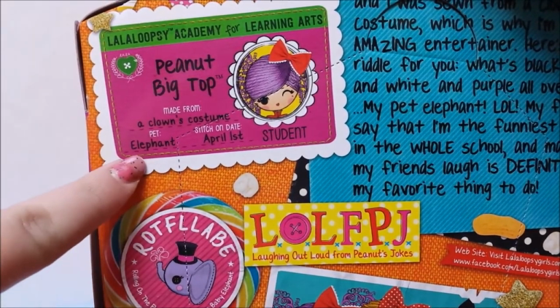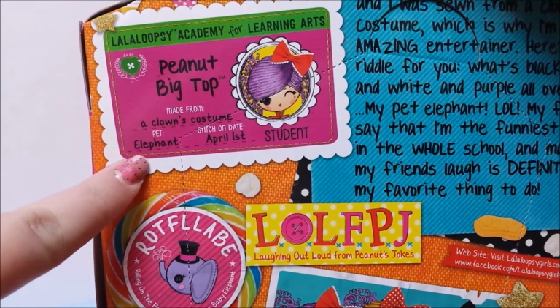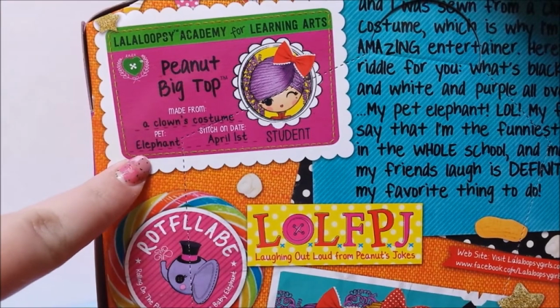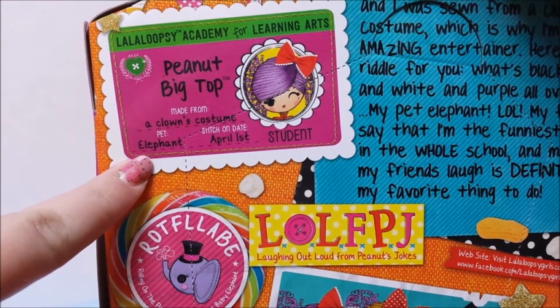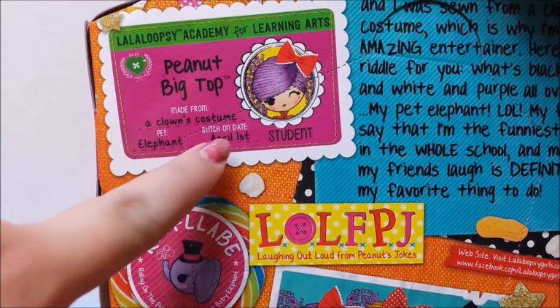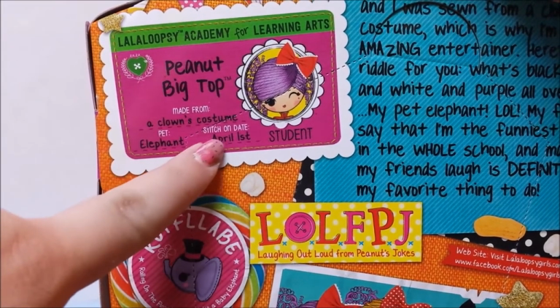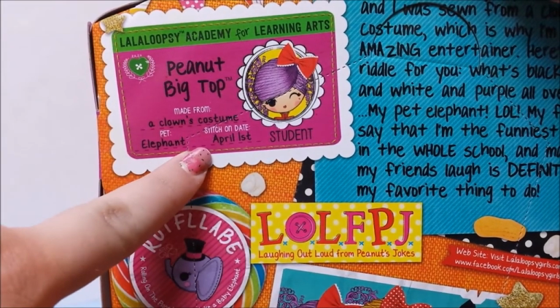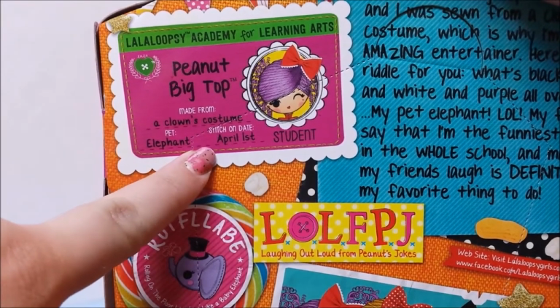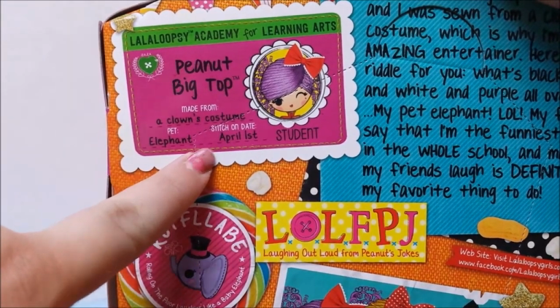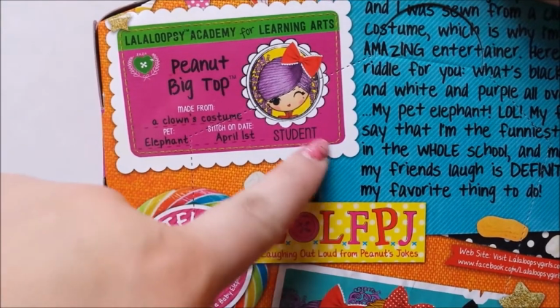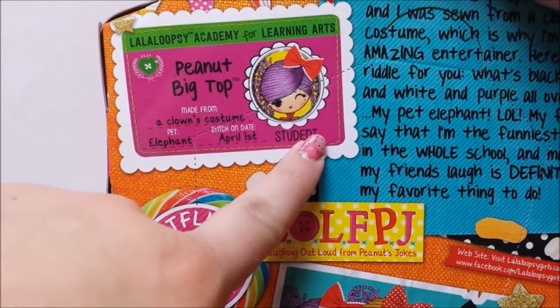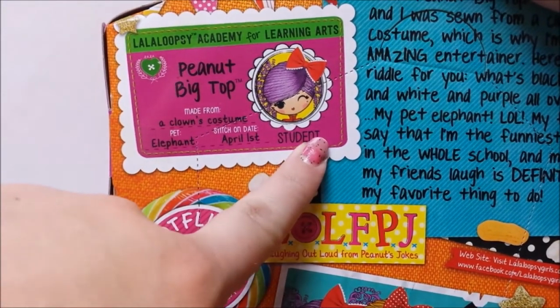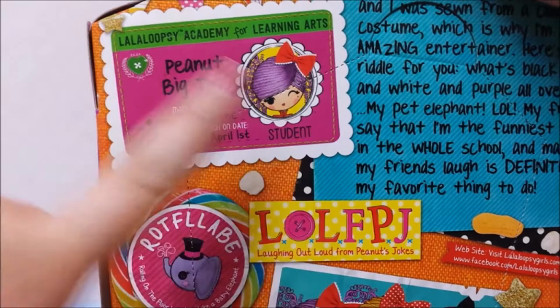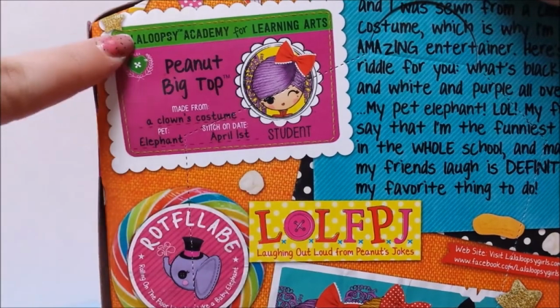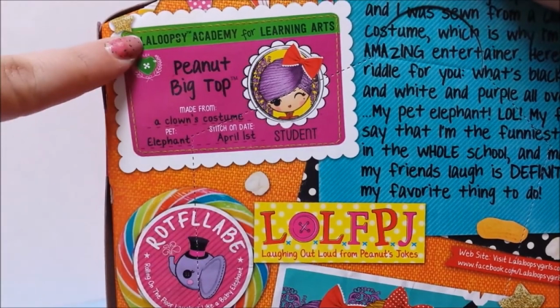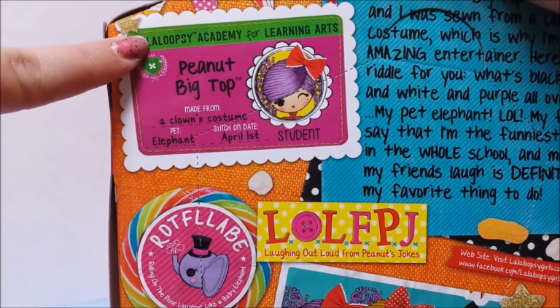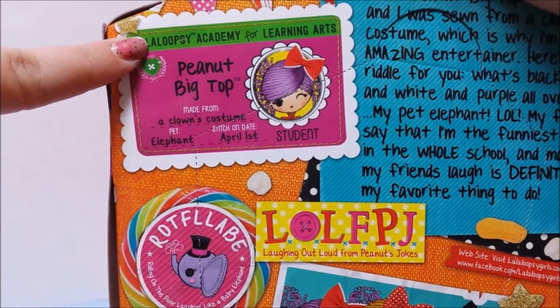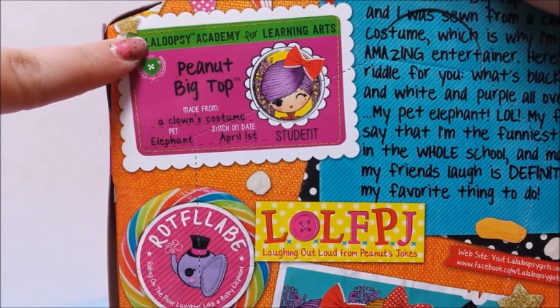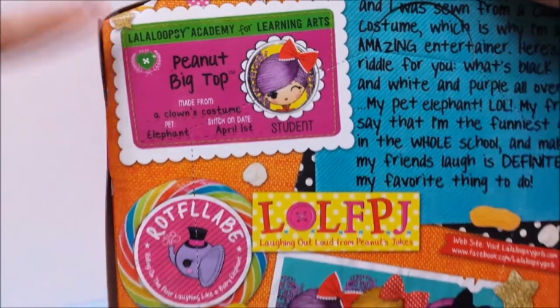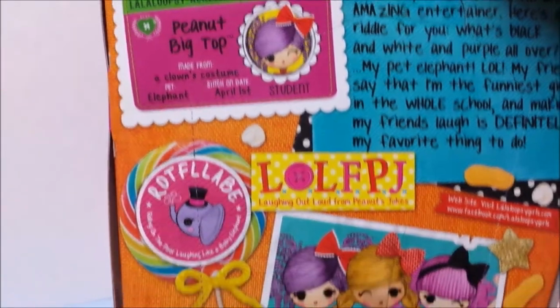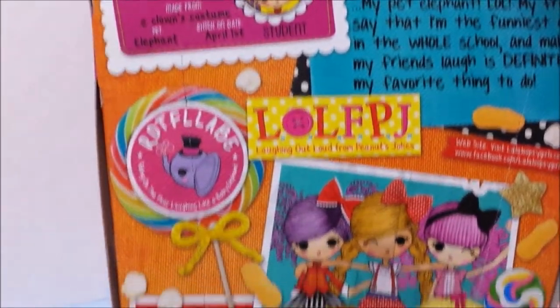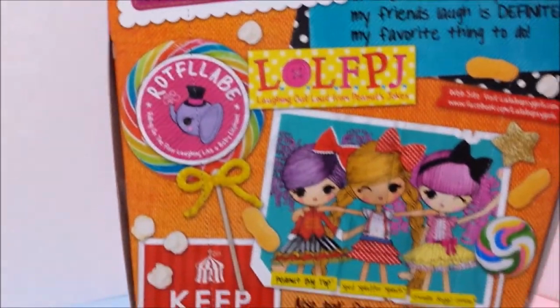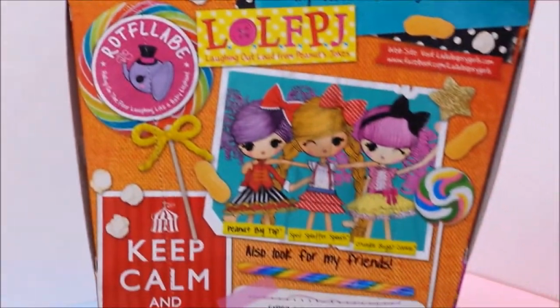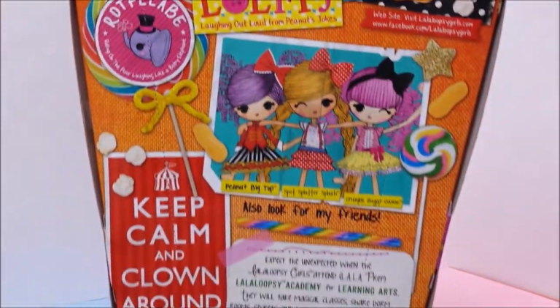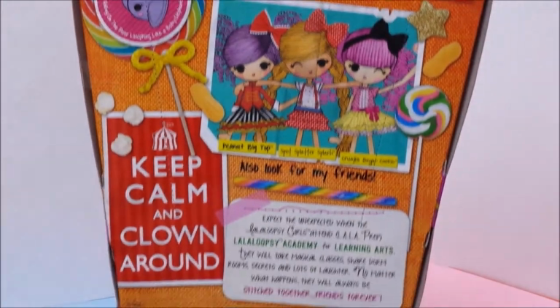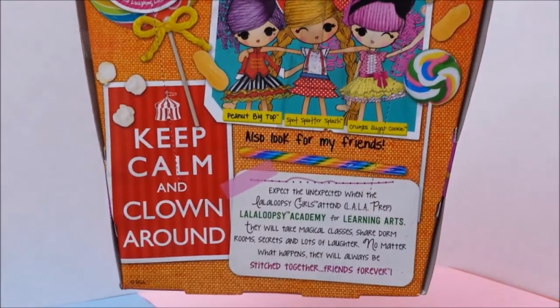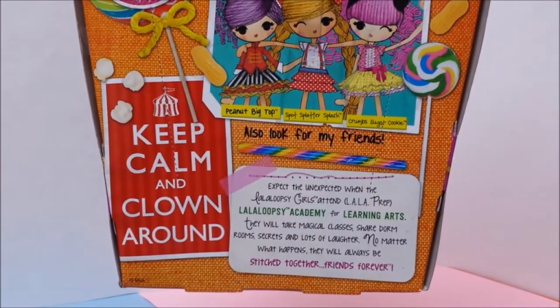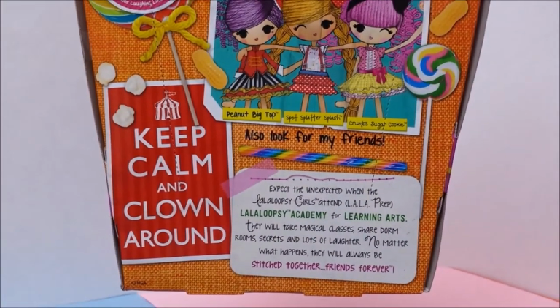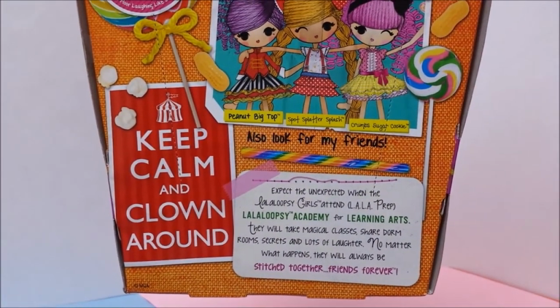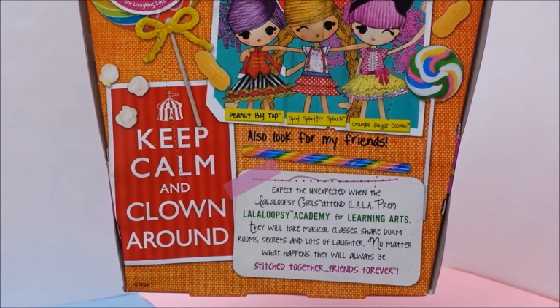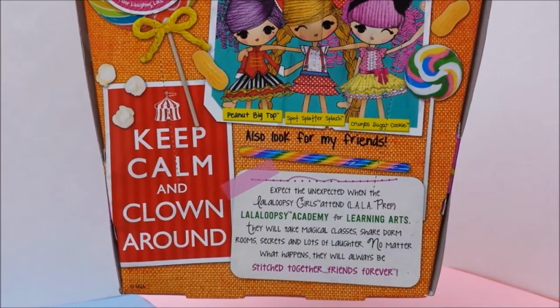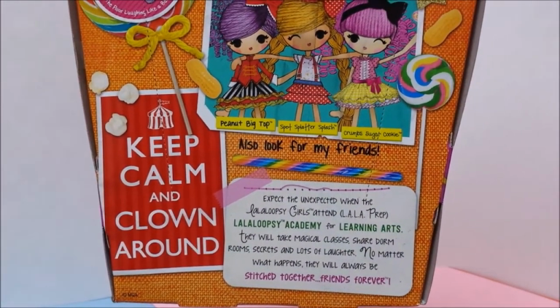Peanut Big Top. Her pet's an elephant. The day she was sewn, she's a student at La La Loopsie Academy for Learning Arts. Some of Peanut's friends. 'Keep Calm and Clown Around.'